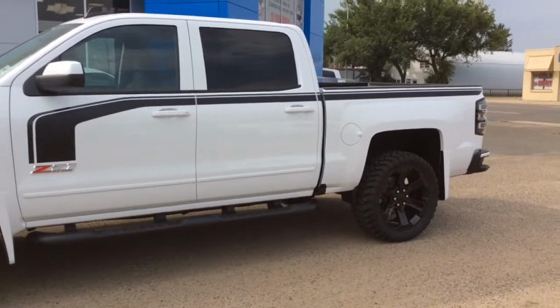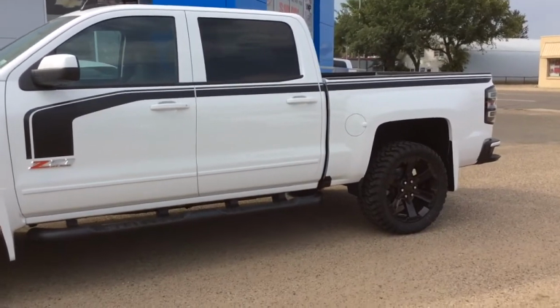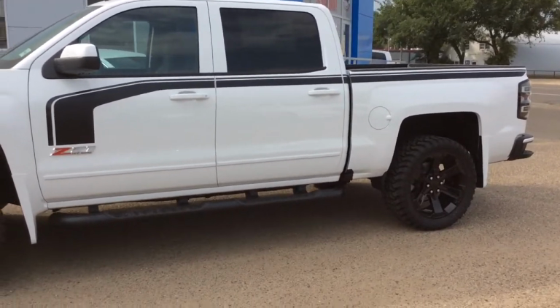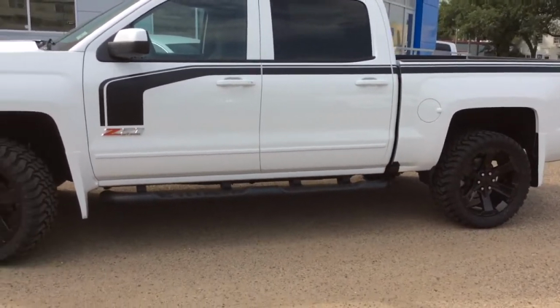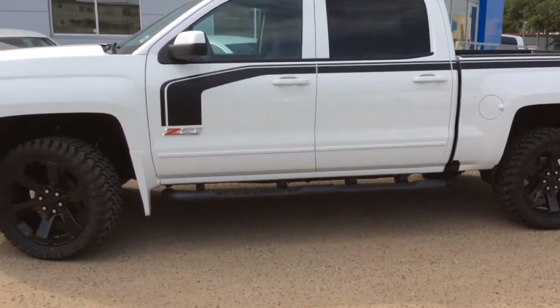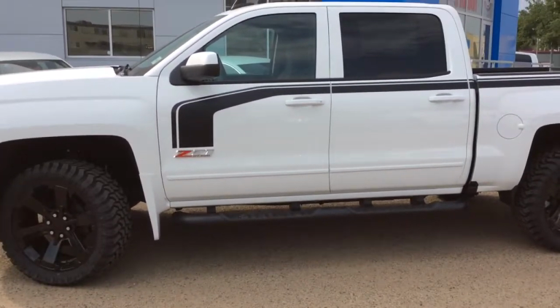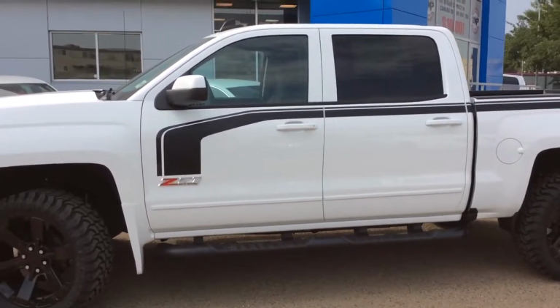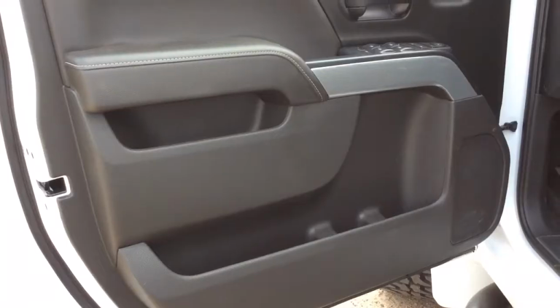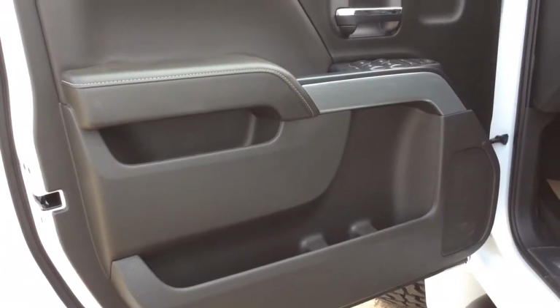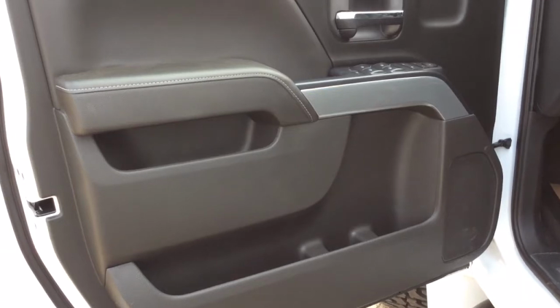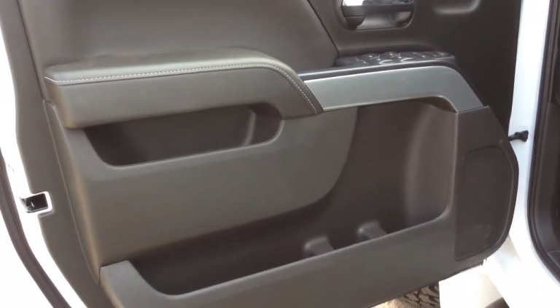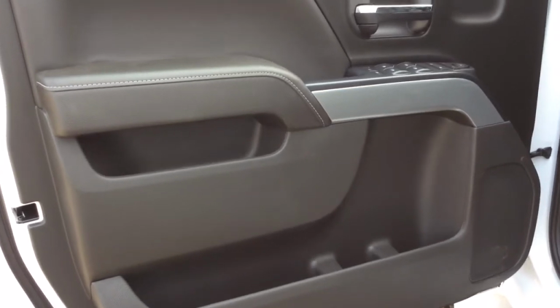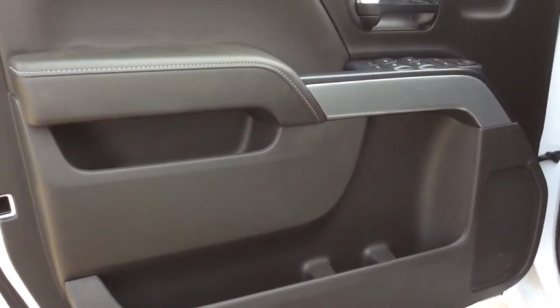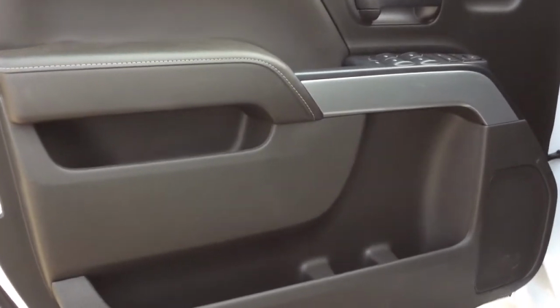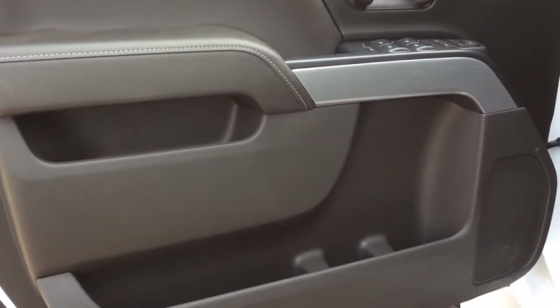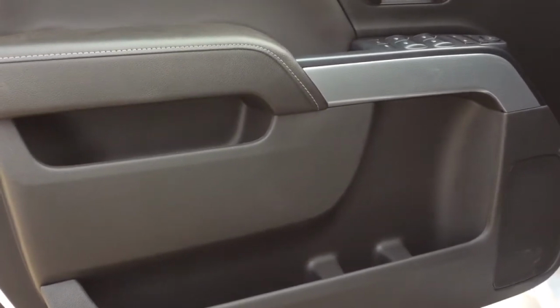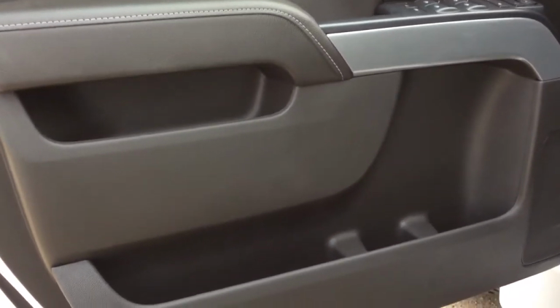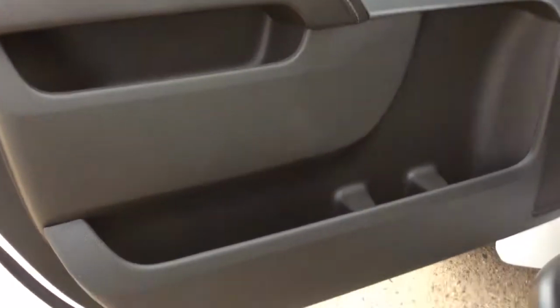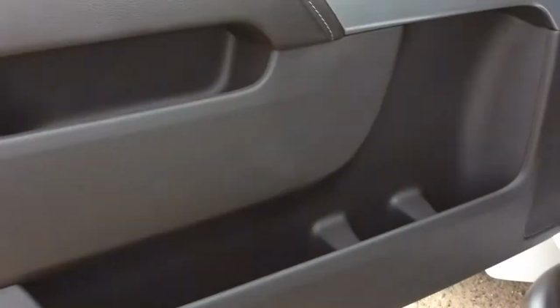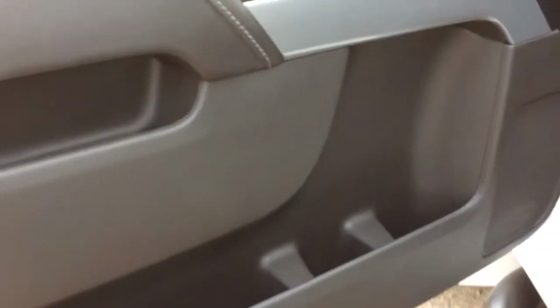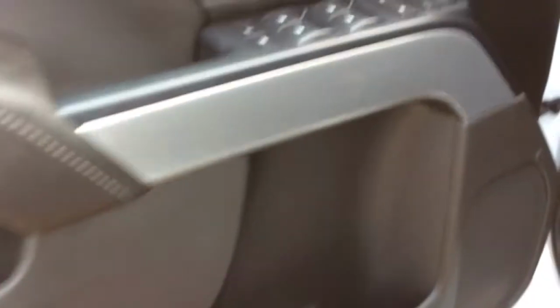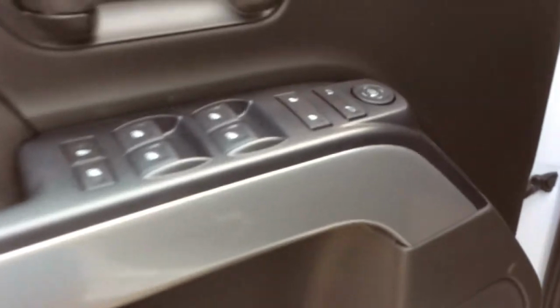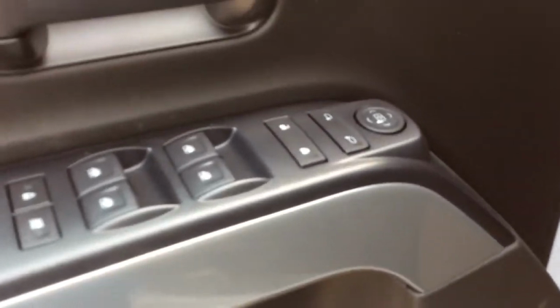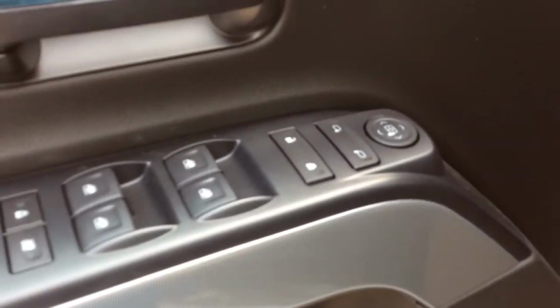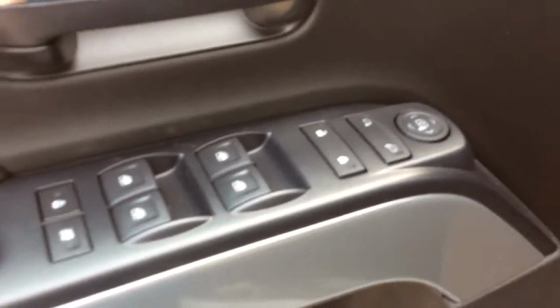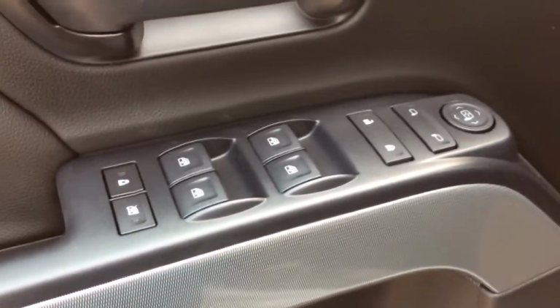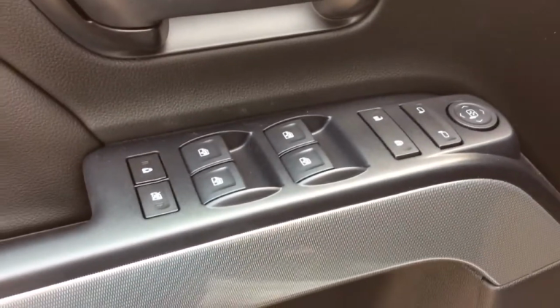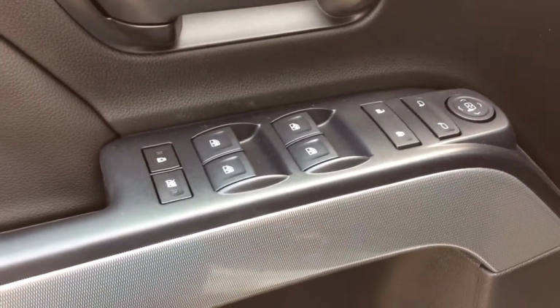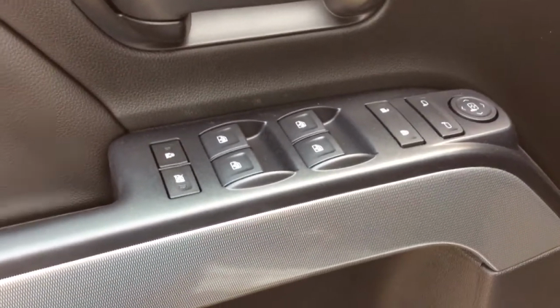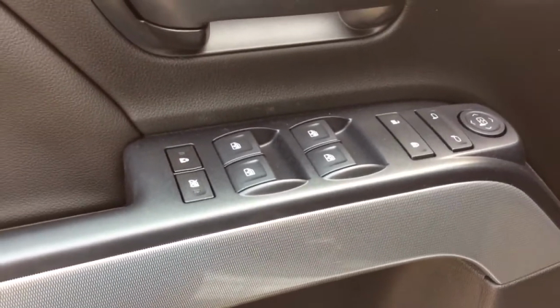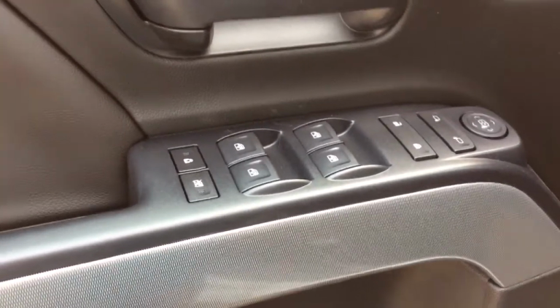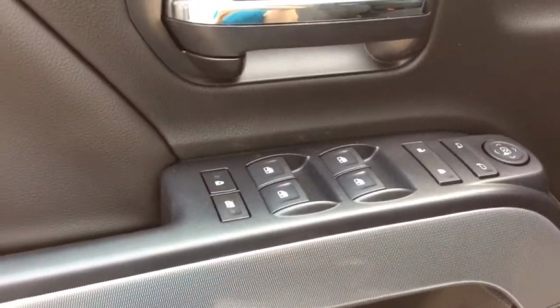It is summit white in color. Let's take a look inside. You have lots of storage options in your front doors. You've got your power mirrors and door locks as well as your power windows and your child safety window locks.